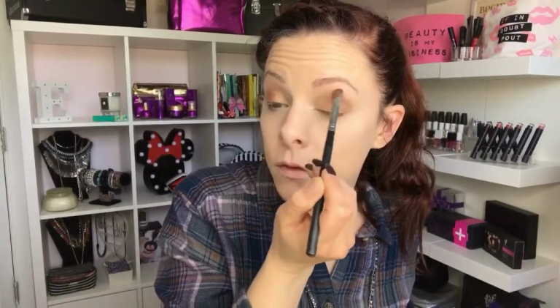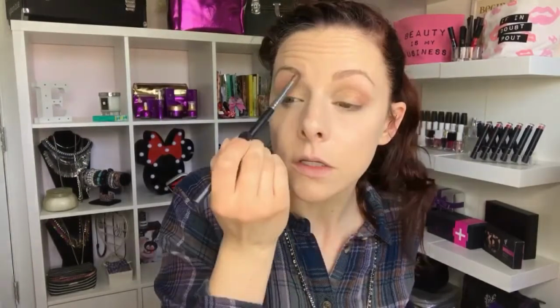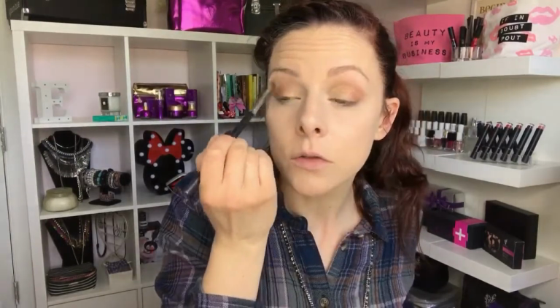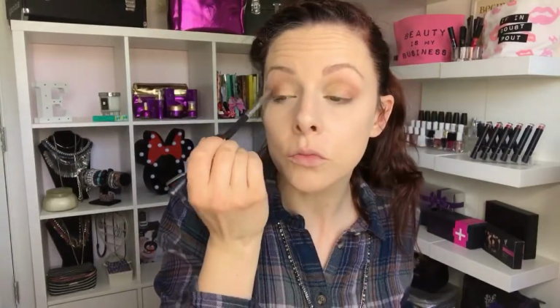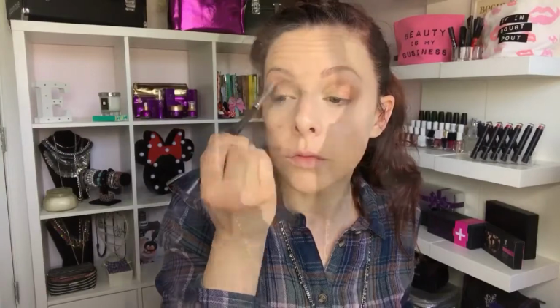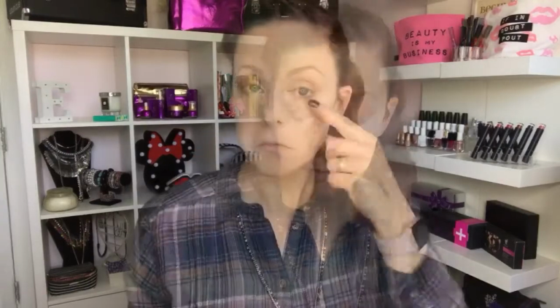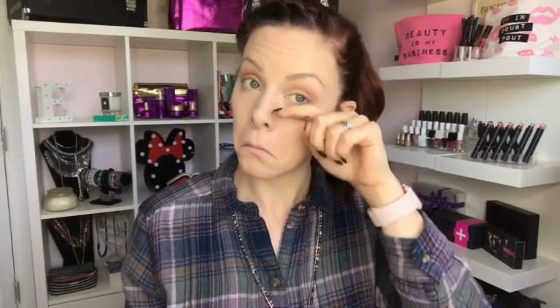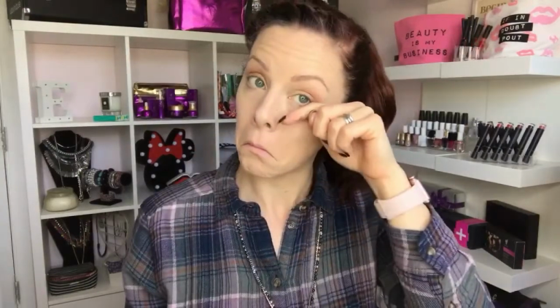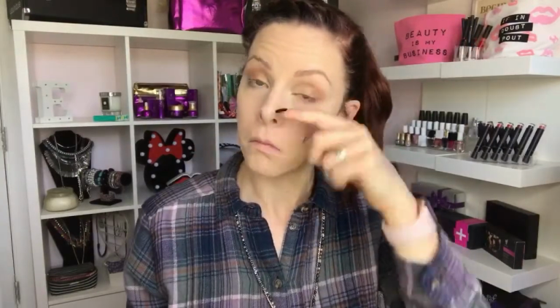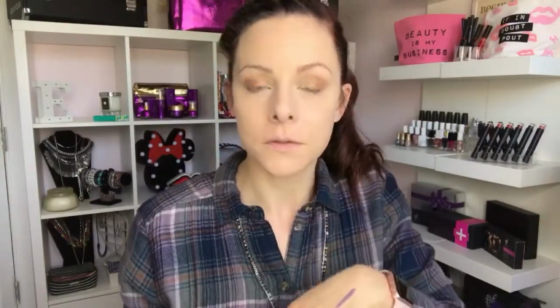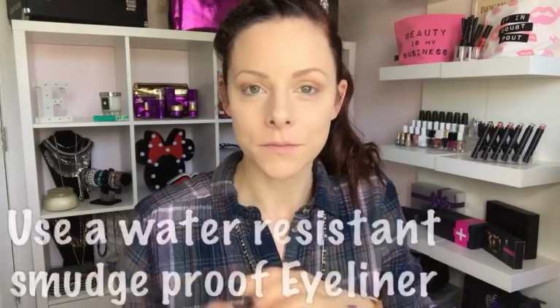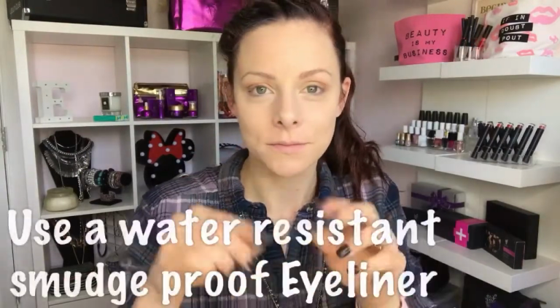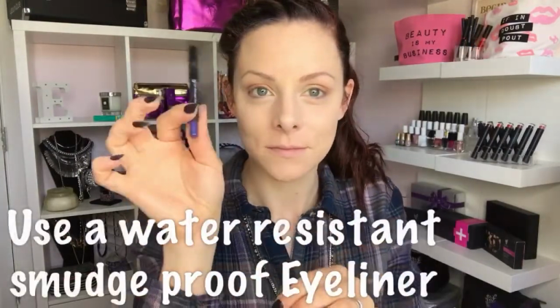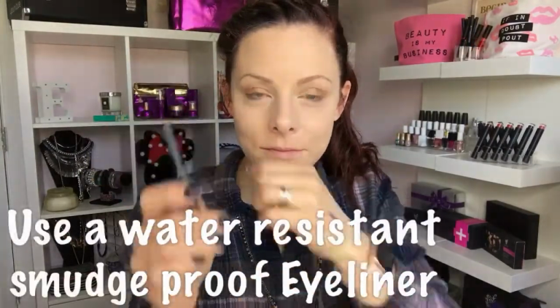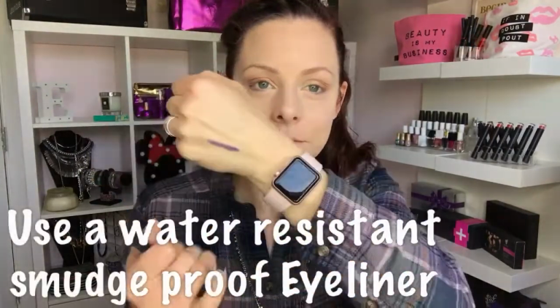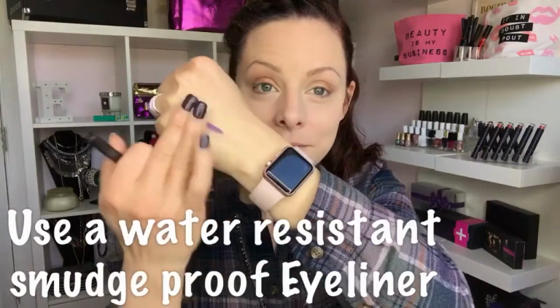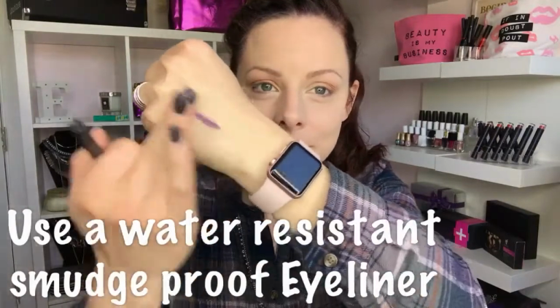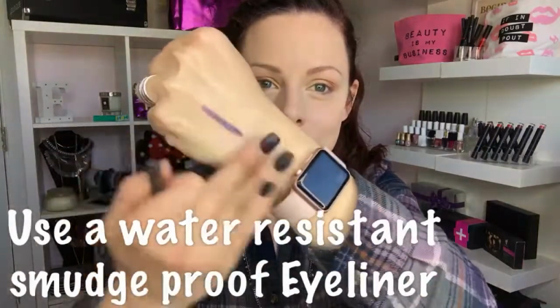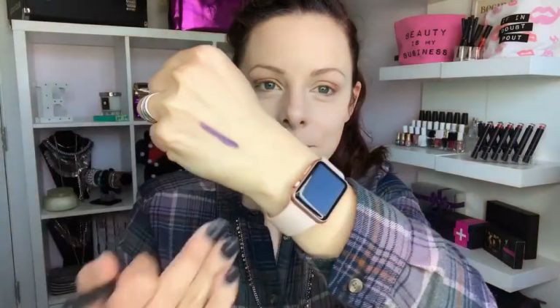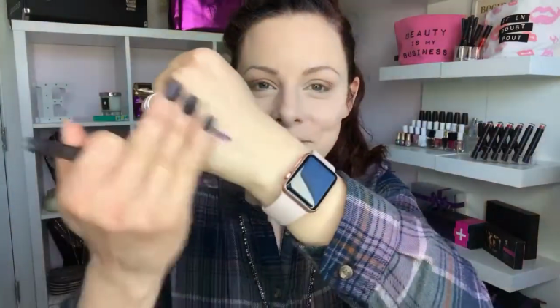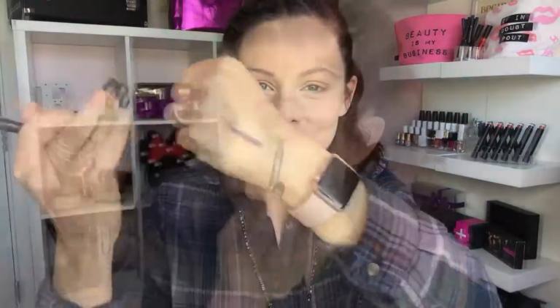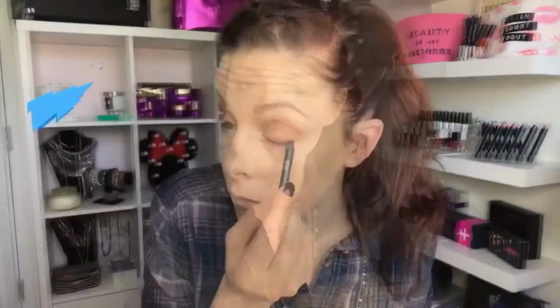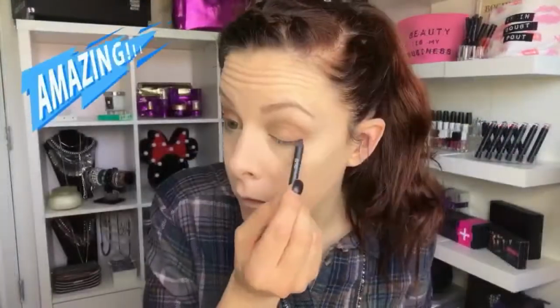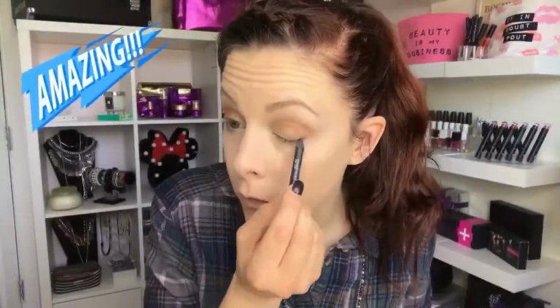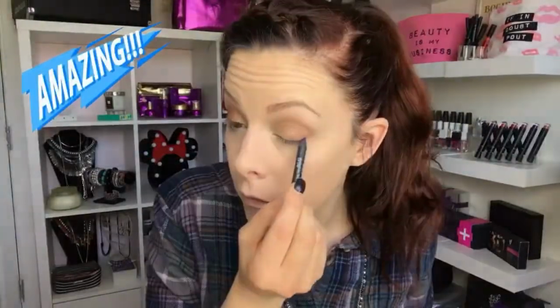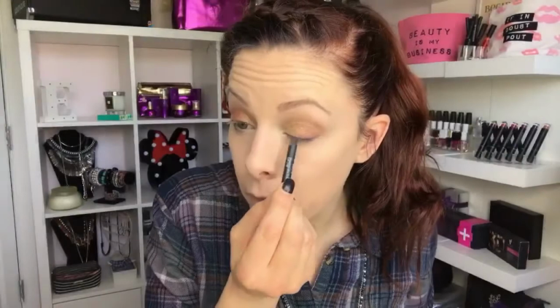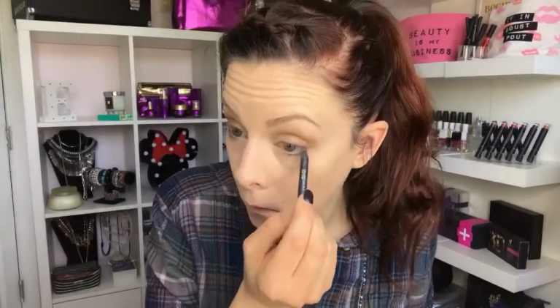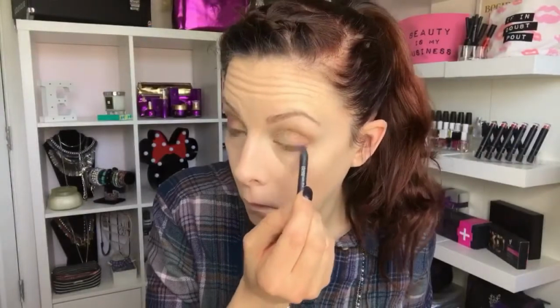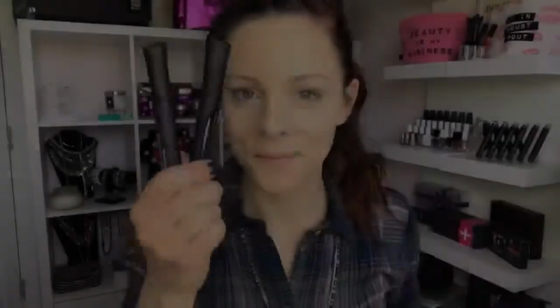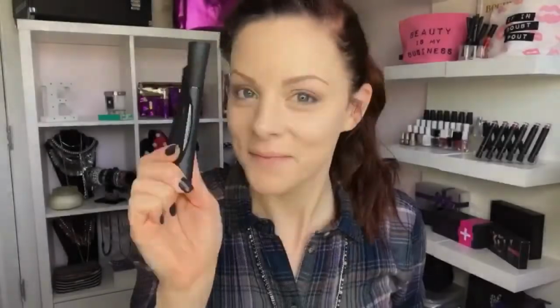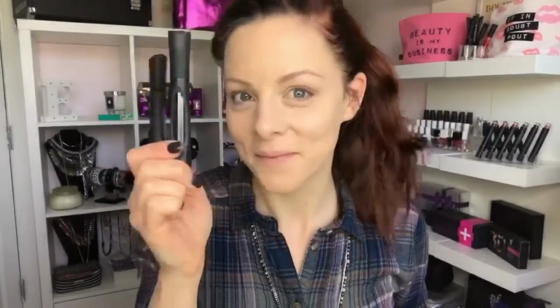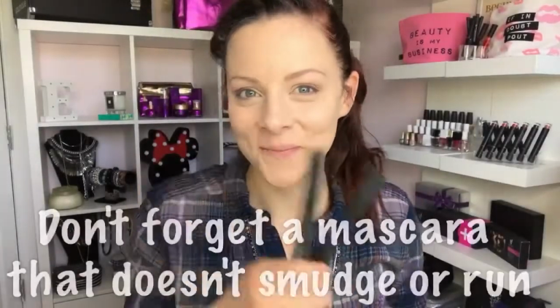An absolute must-have if you're sick or if you've got allergies is to pick an eyeliner that you can trust. Like this incredible purple shade in our precision pencil — it's smudge-proof and water resistant, so I can apply it and know it's not going to run all down my face.